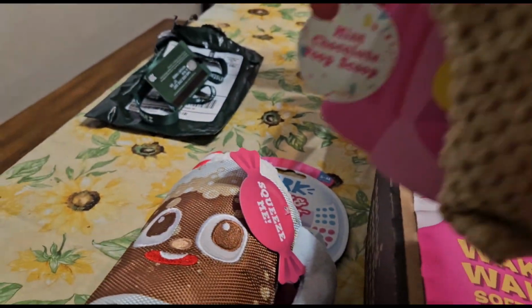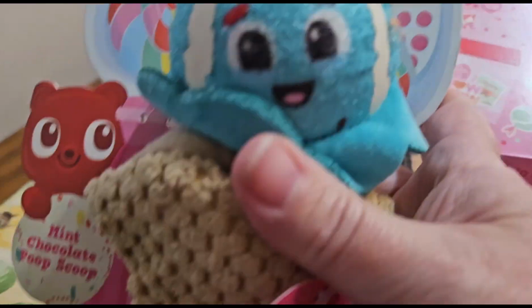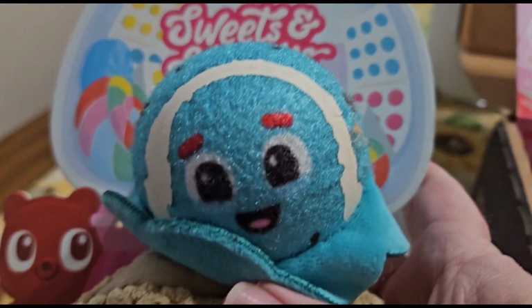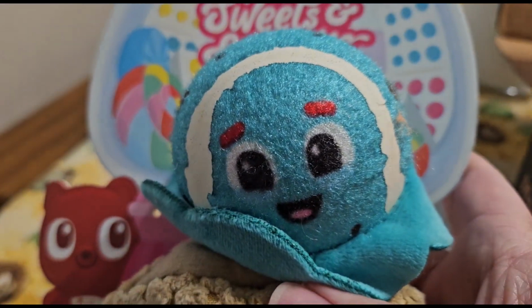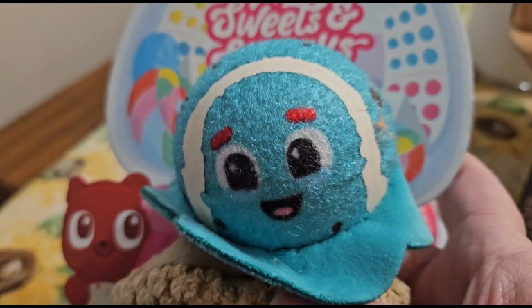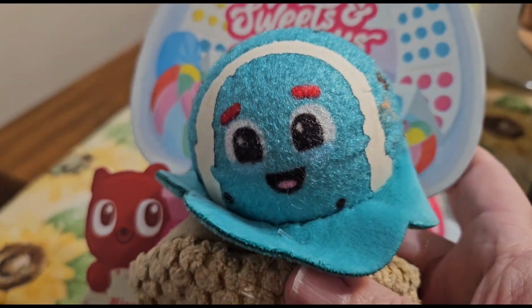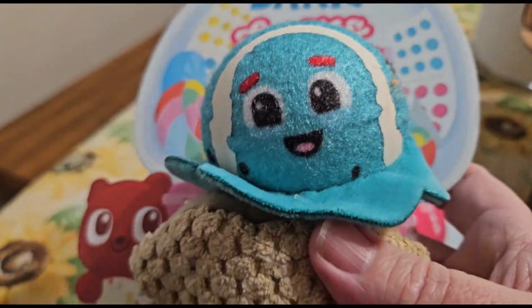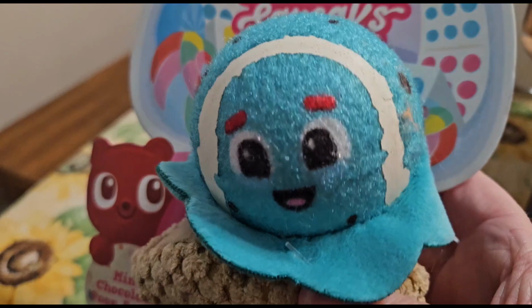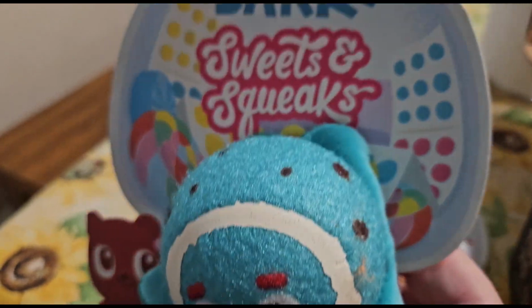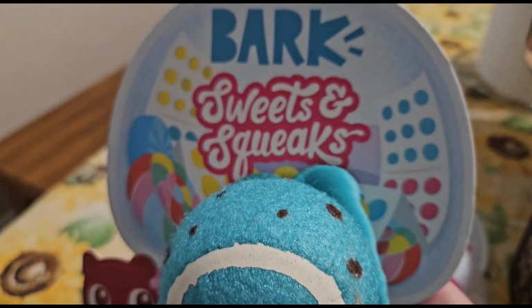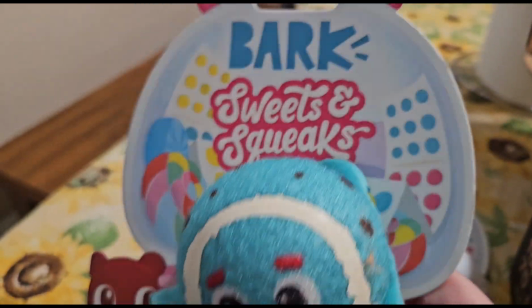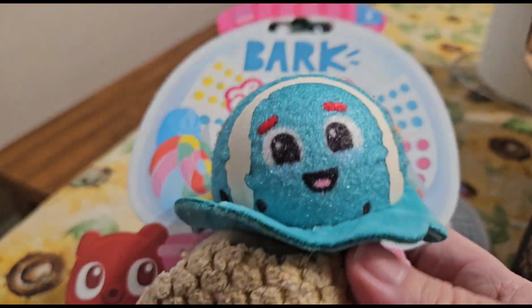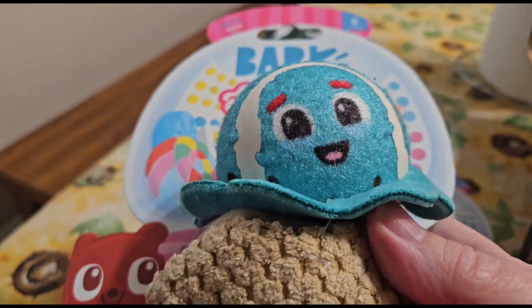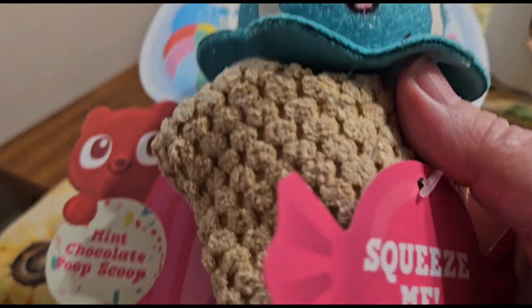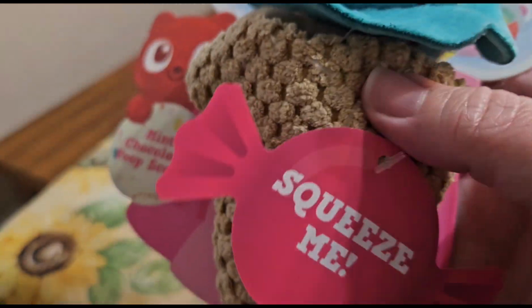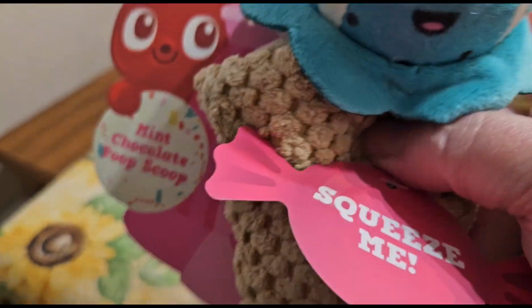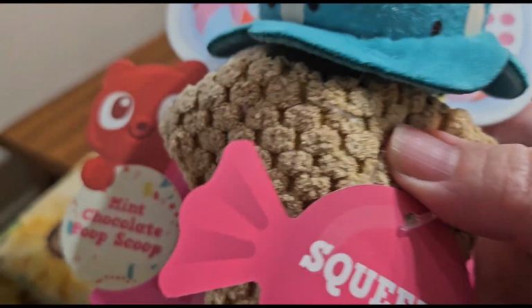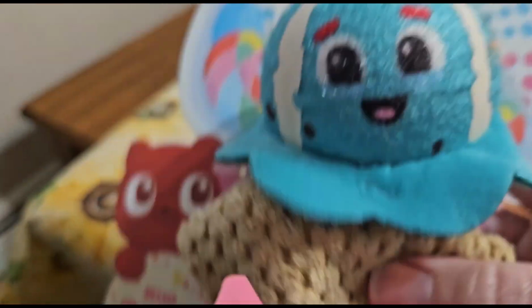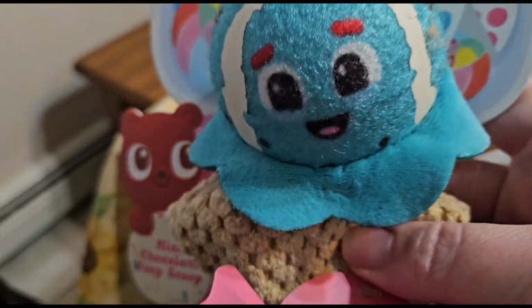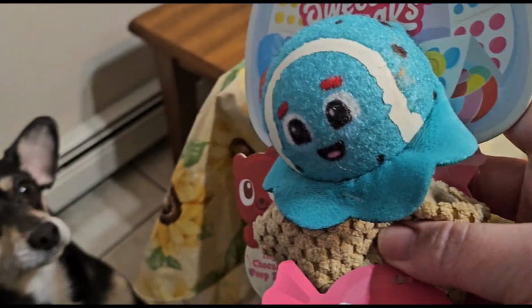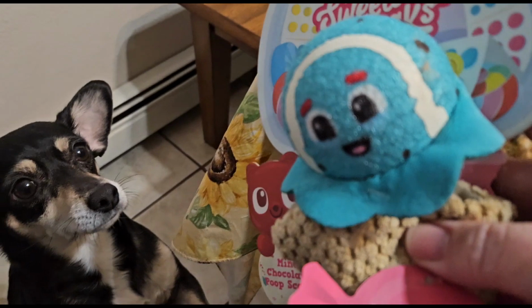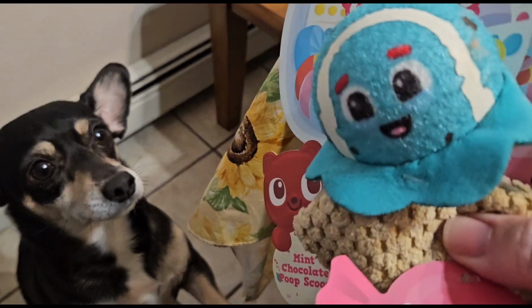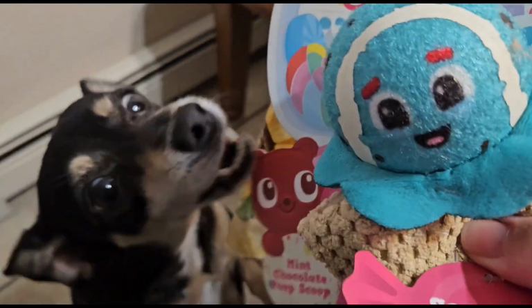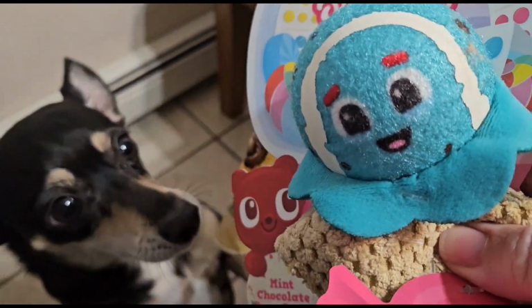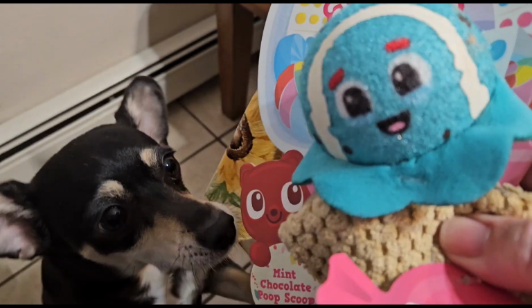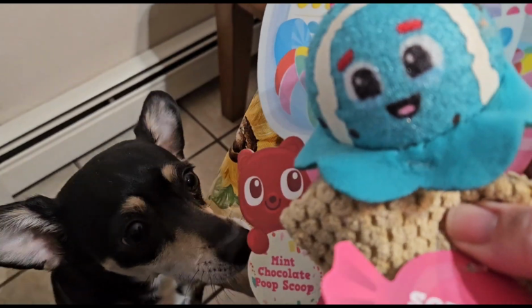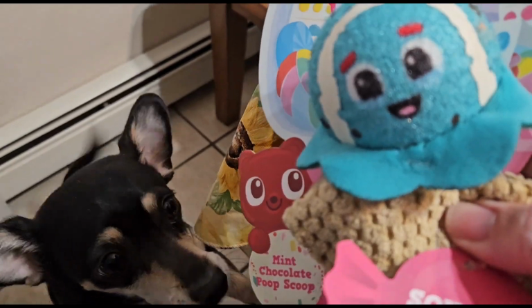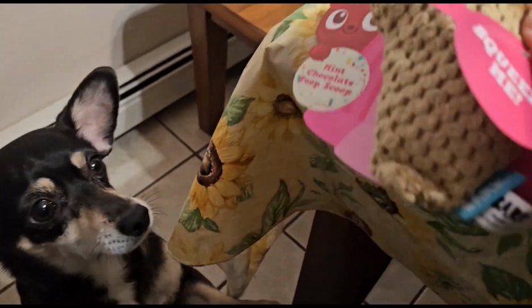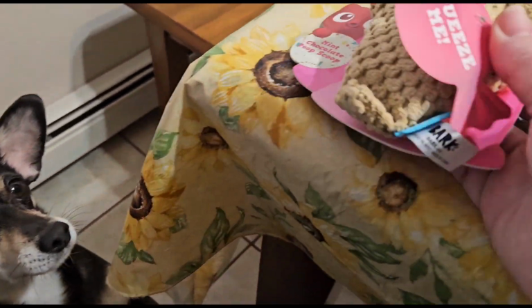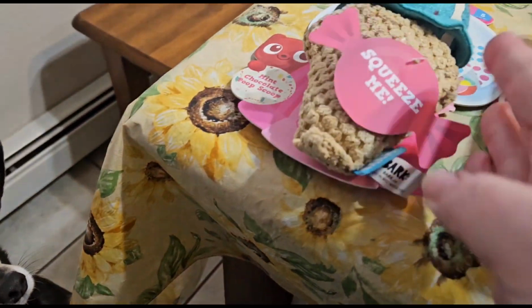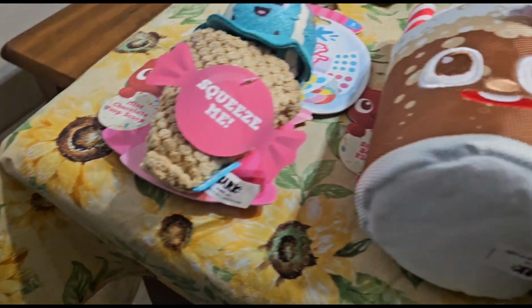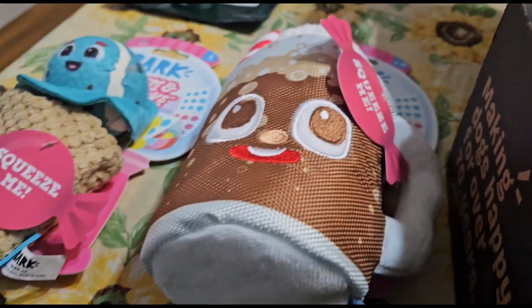Then they've got this one, which is really cute — it's a little ice cream and it has like a little tennis ball on top, and it squeaks. Lady Bug is like, come on, give it to me, I'm ready for that!